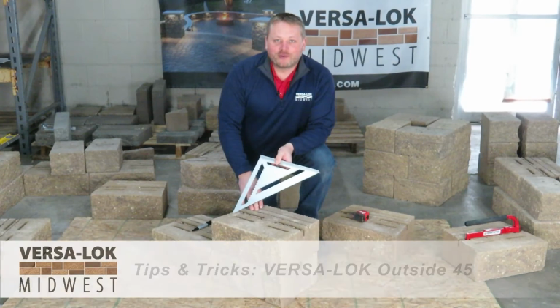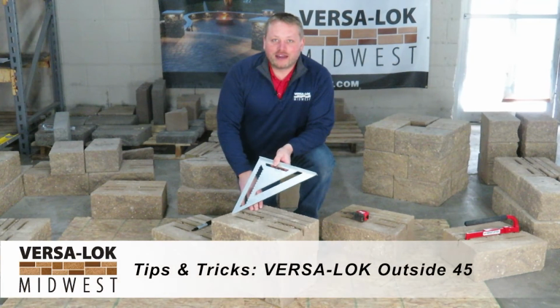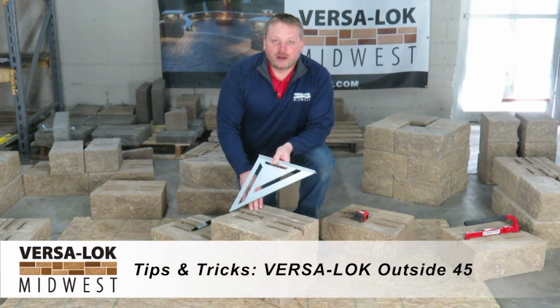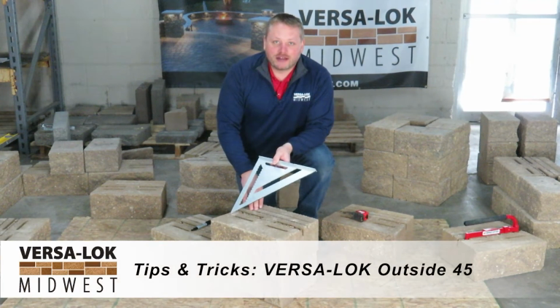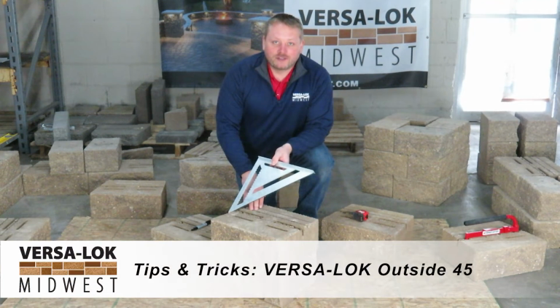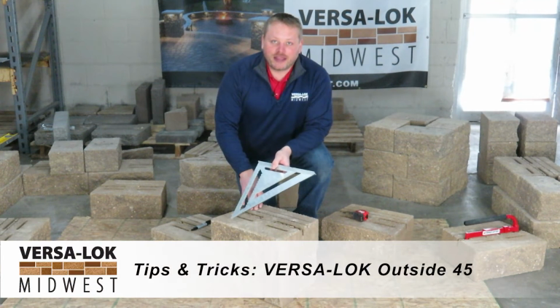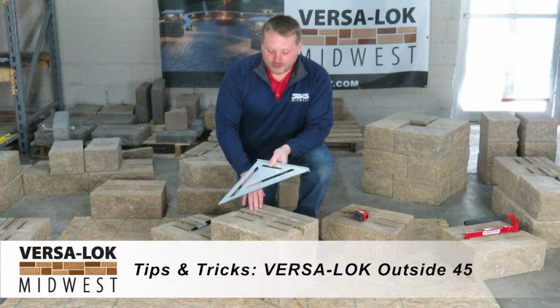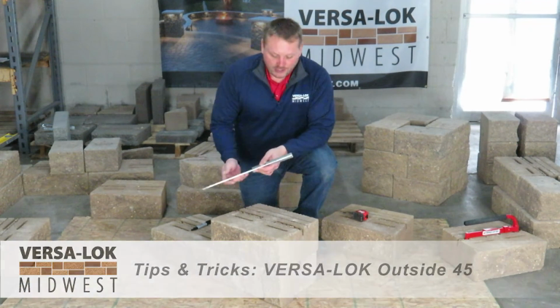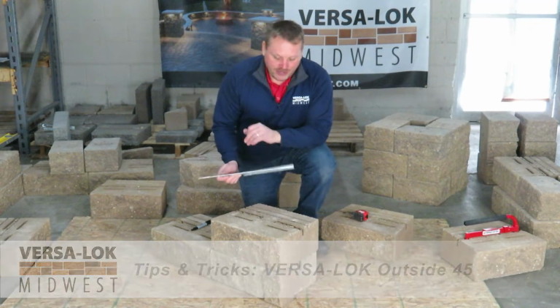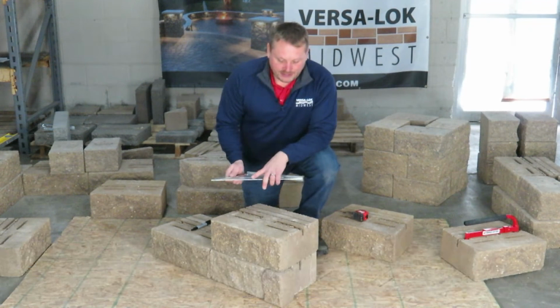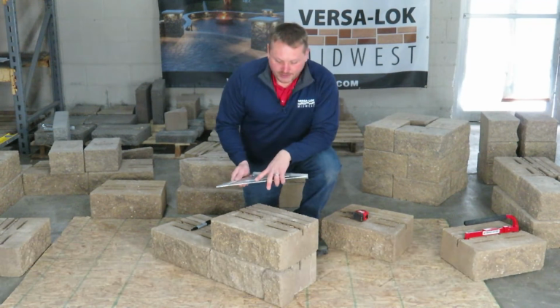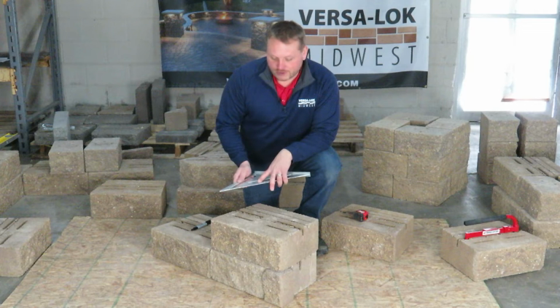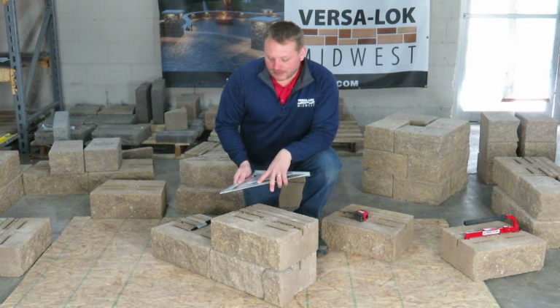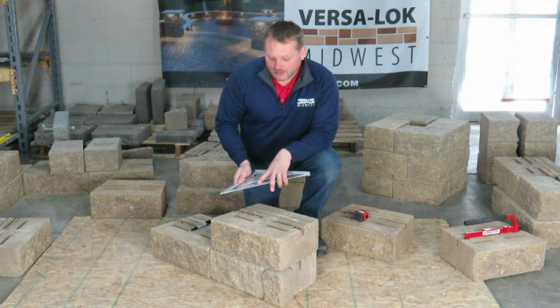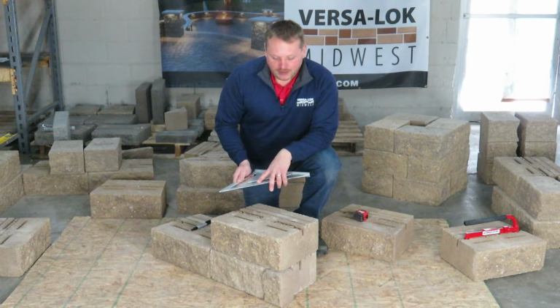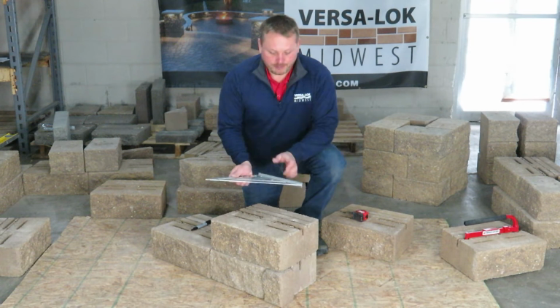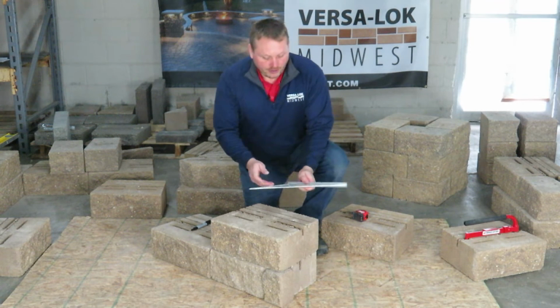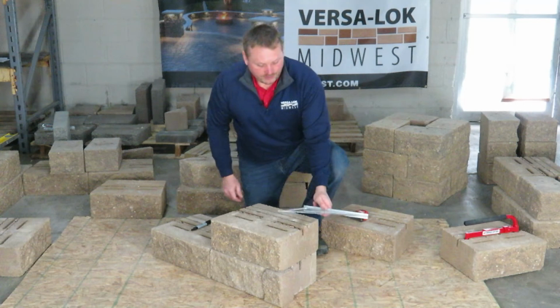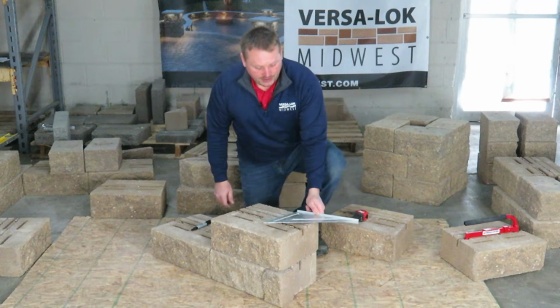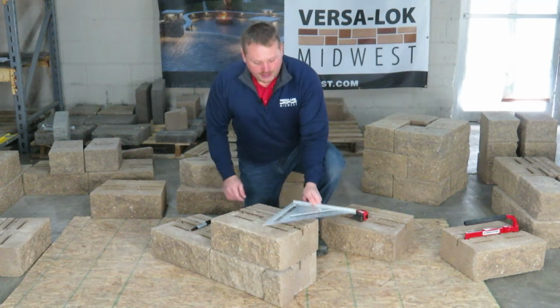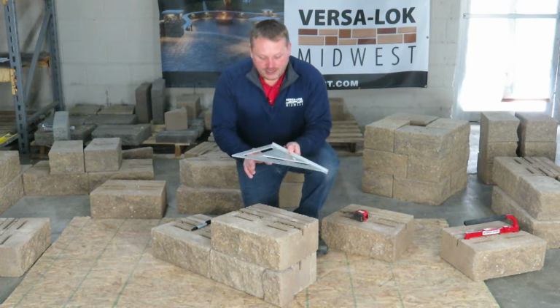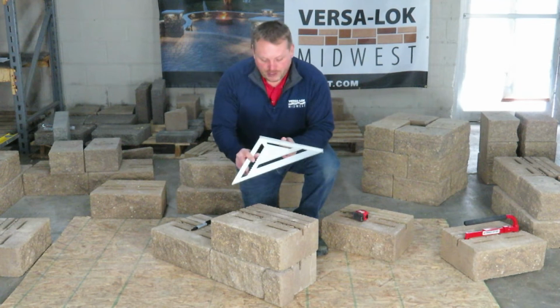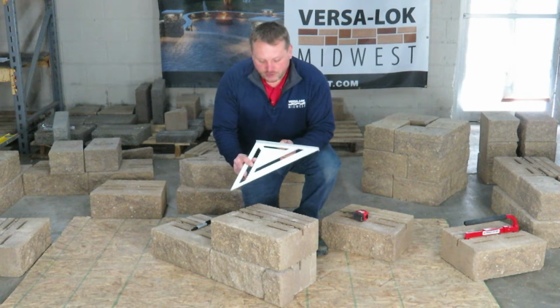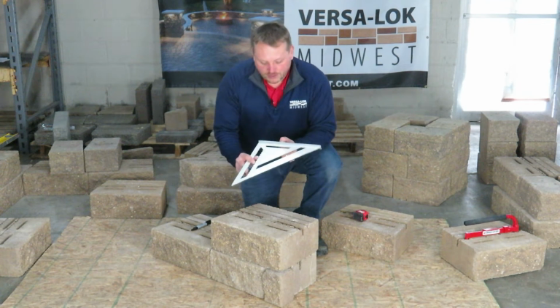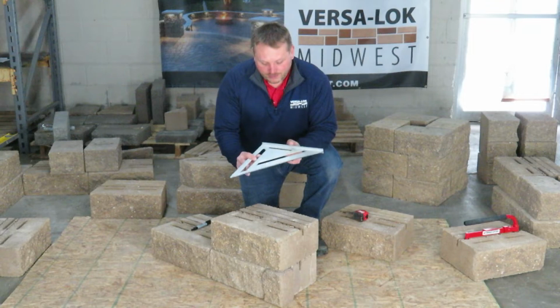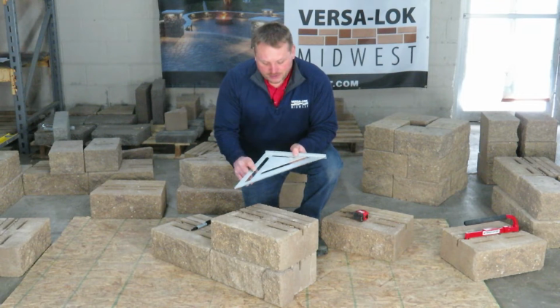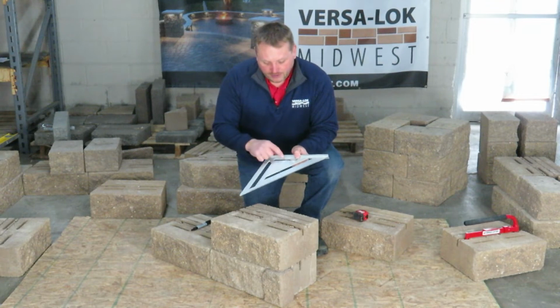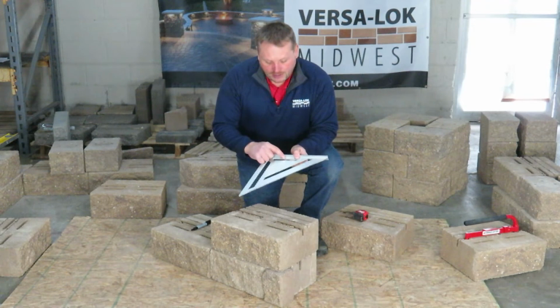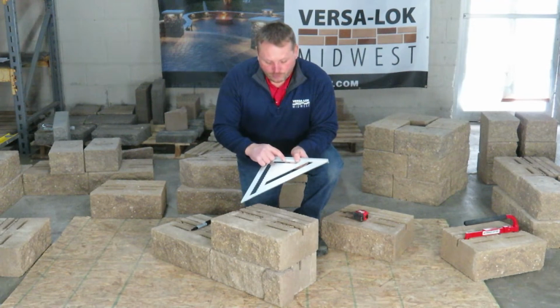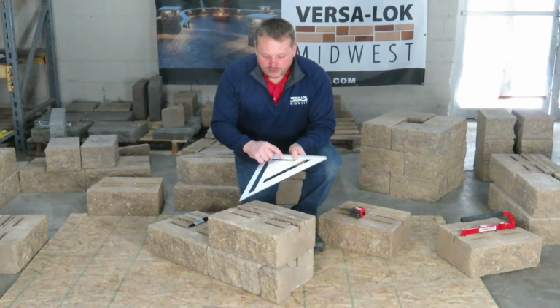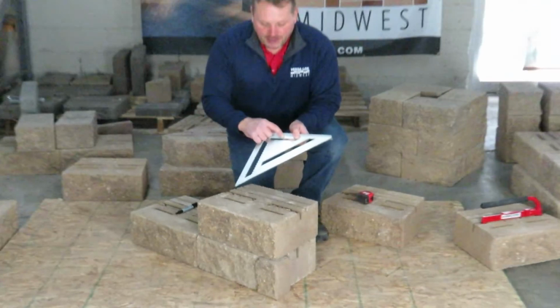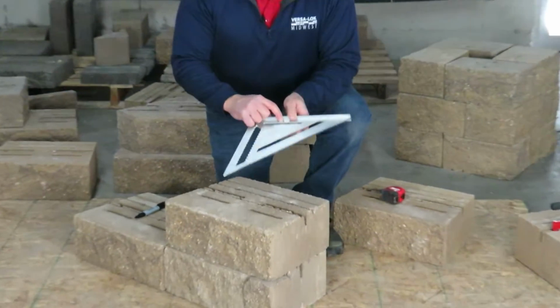Outside 45s or outside large degree angles, you can create this easily with VersaLock. The tip of the day is you take your framing square — a 12-inch framing square — and at the 4-inch mark, you make a mark.